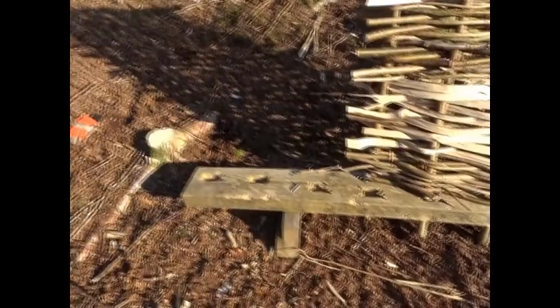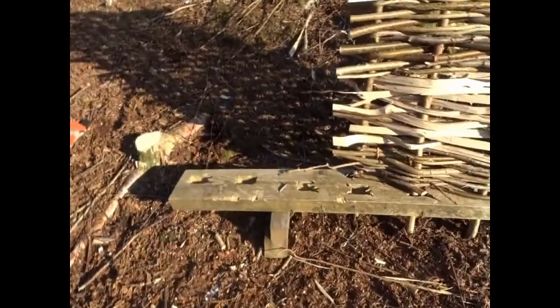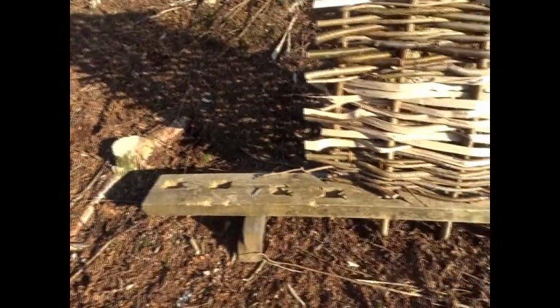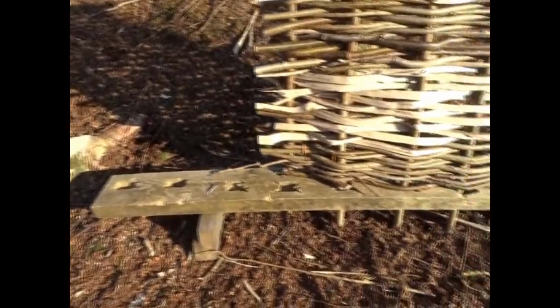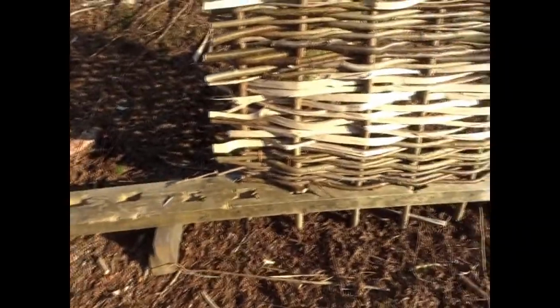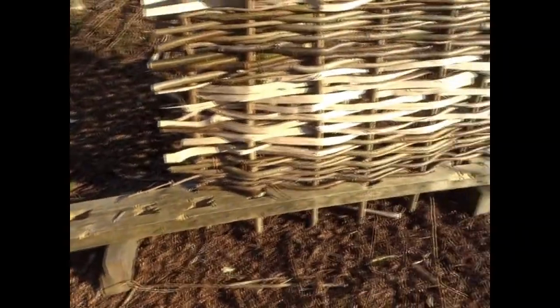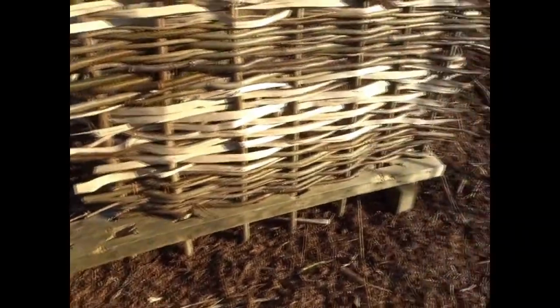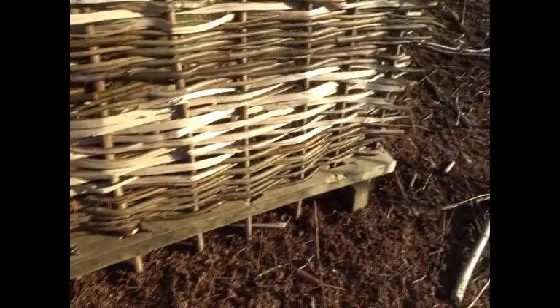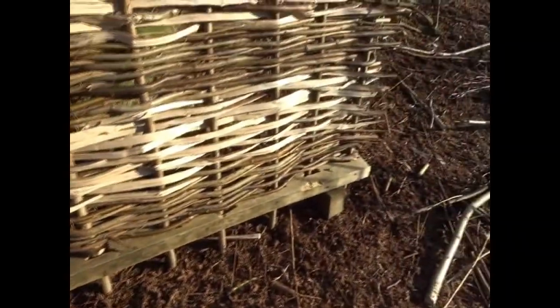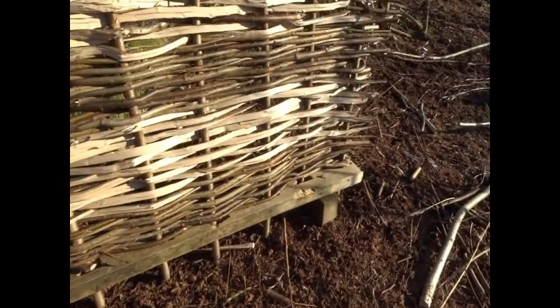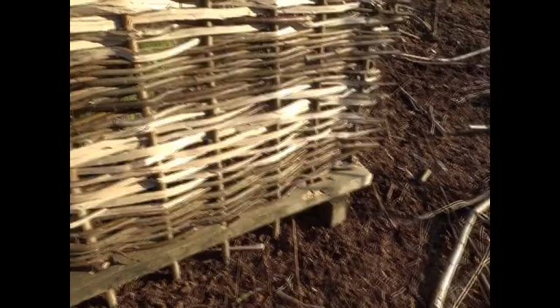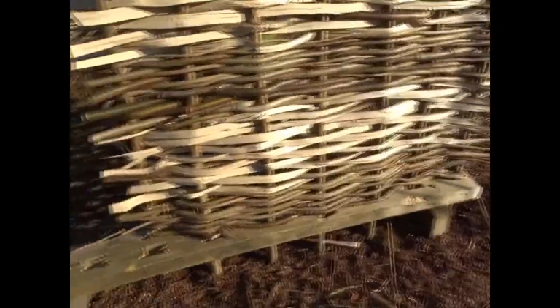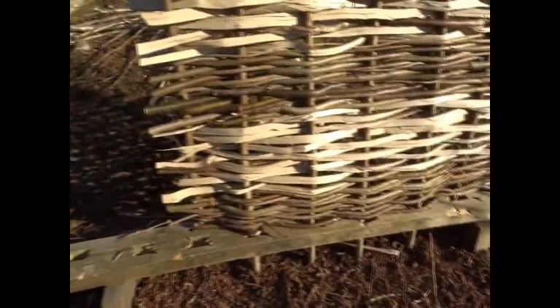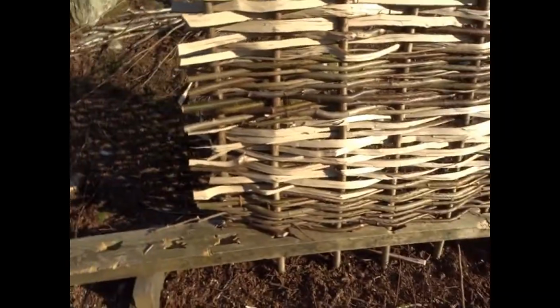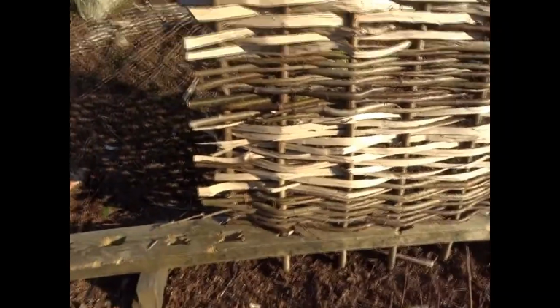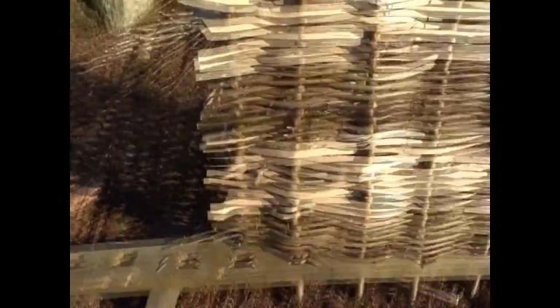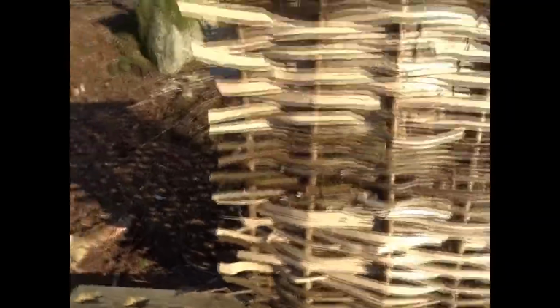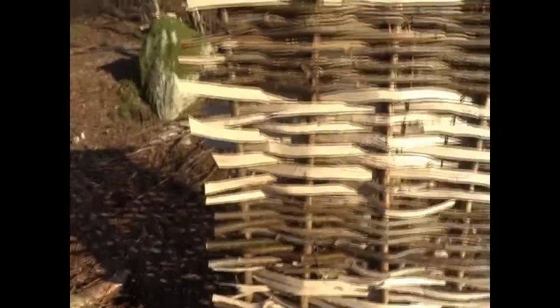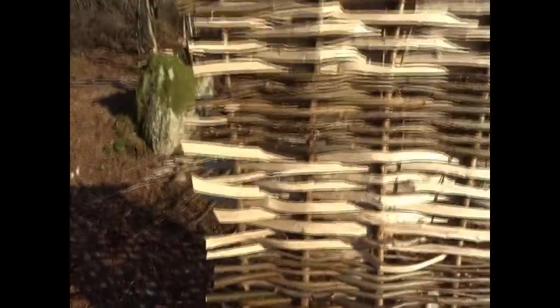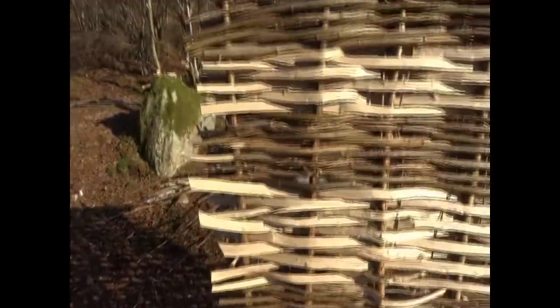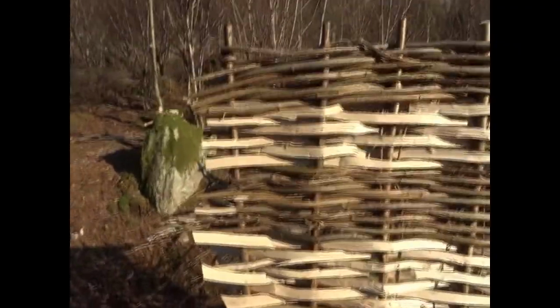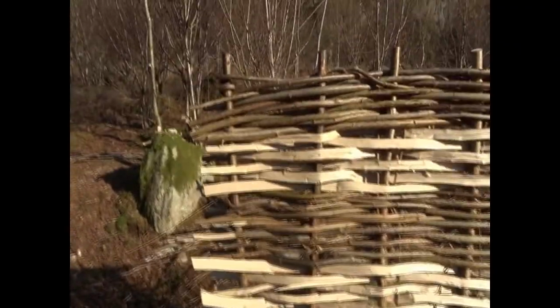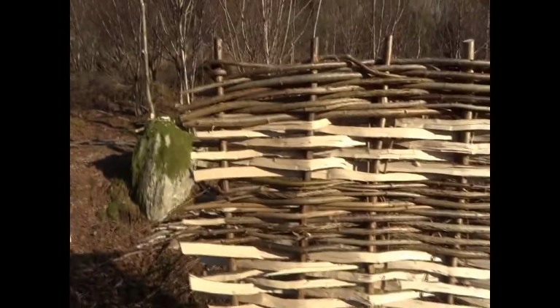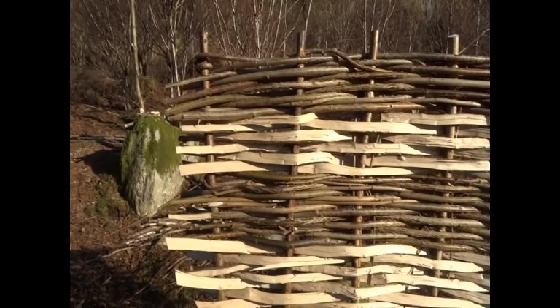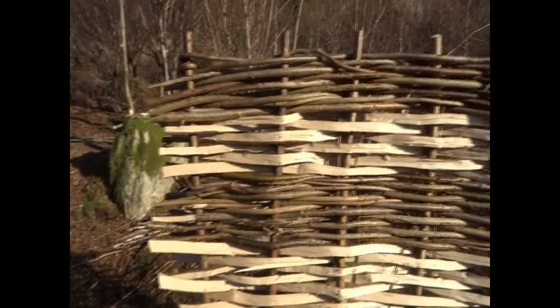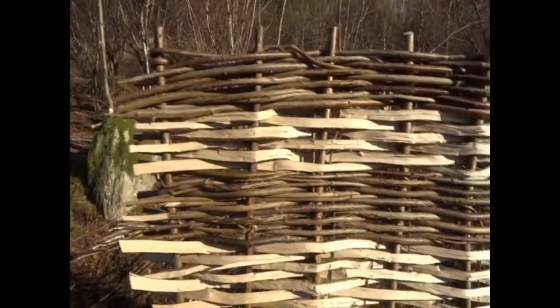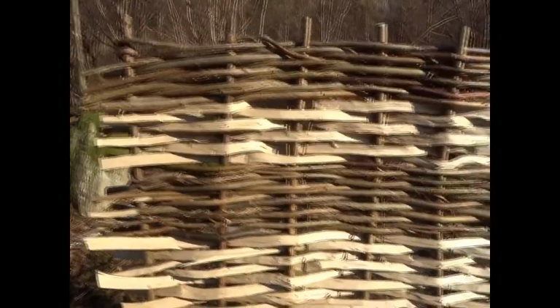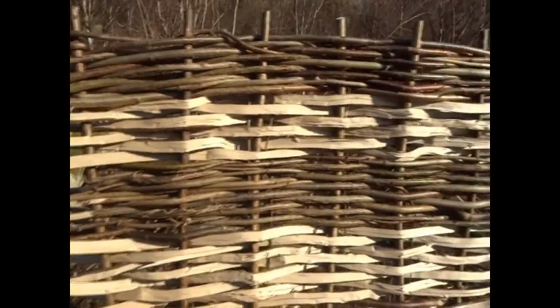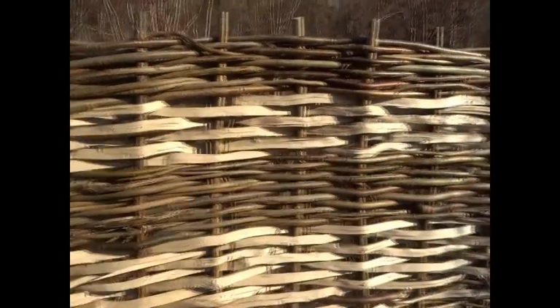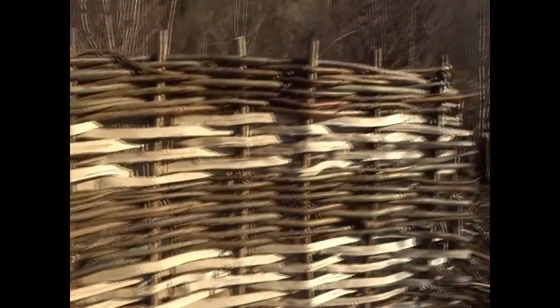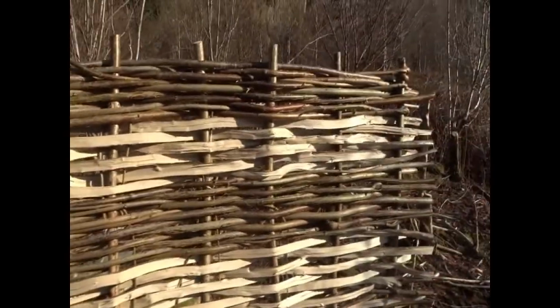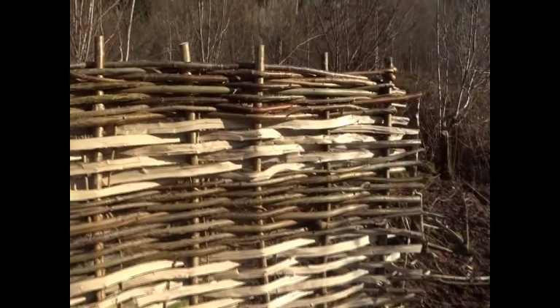This thing at the bottom is called a mould, which is basically to hold the uprights in place while you weave. And these uprights are called zales. It's traditional to have like nine of them in a row.